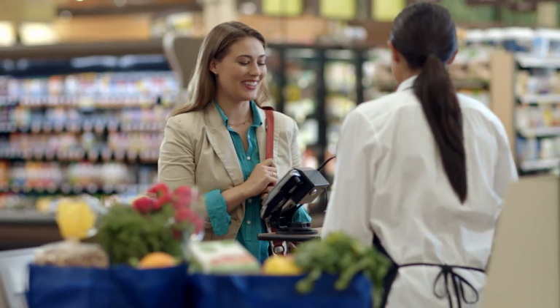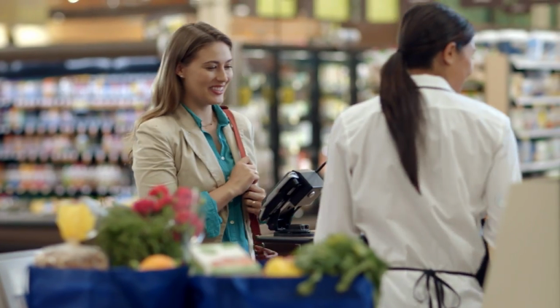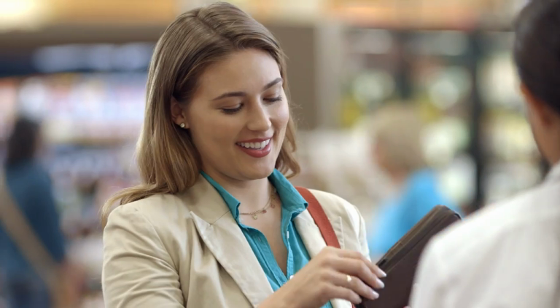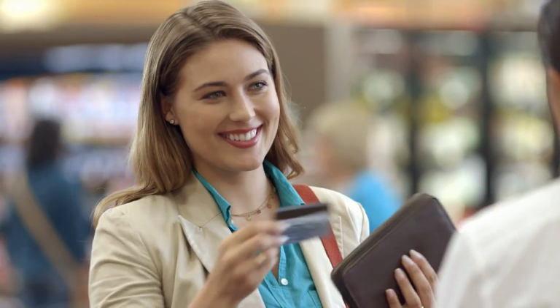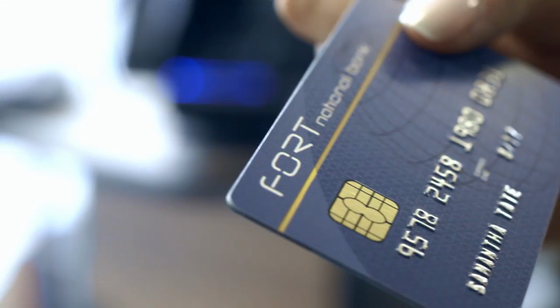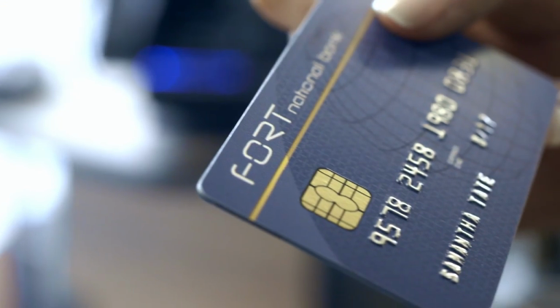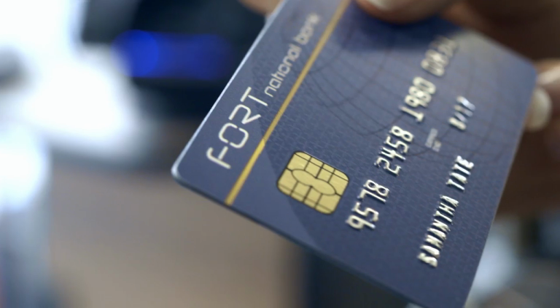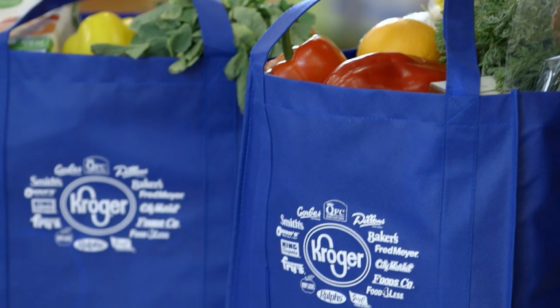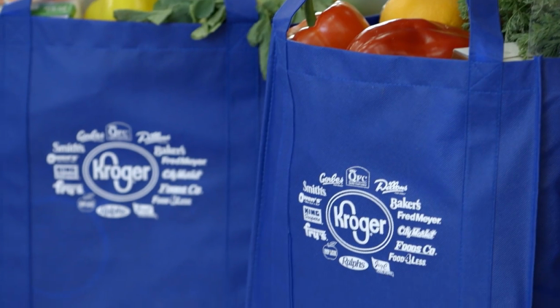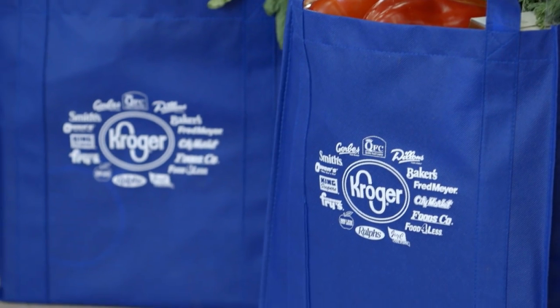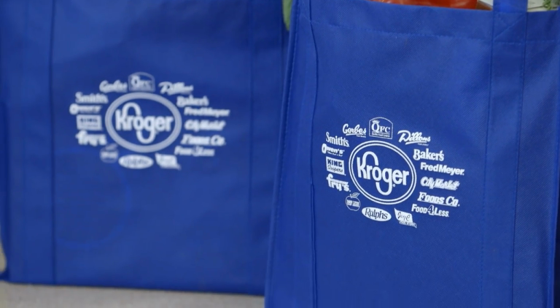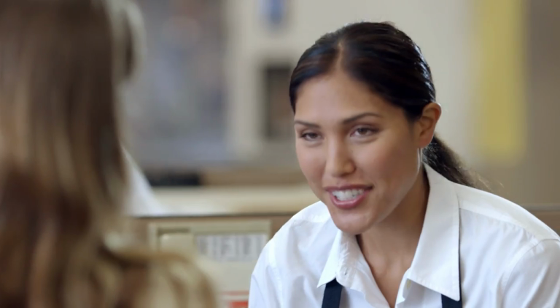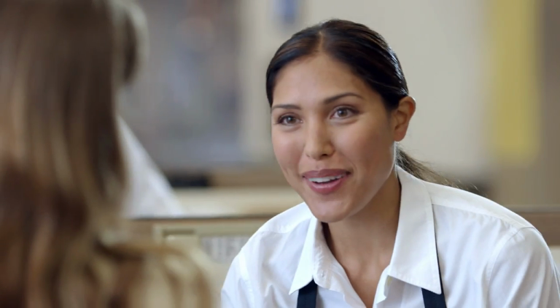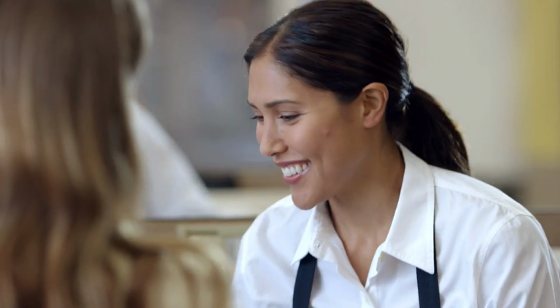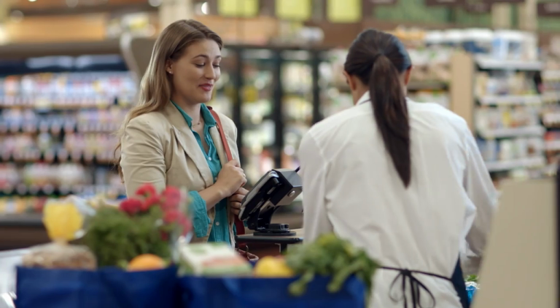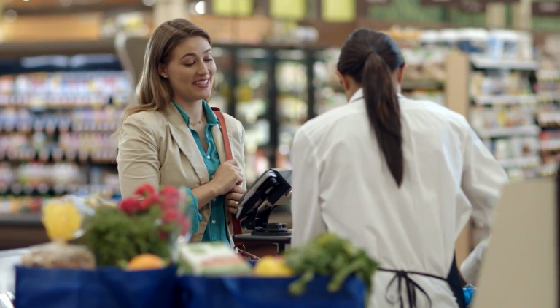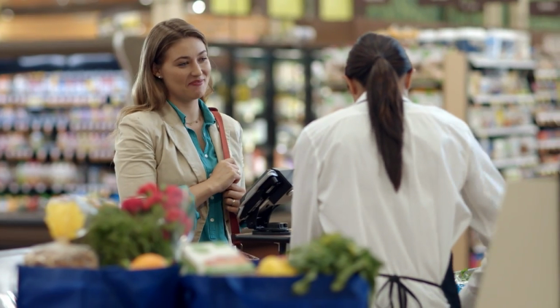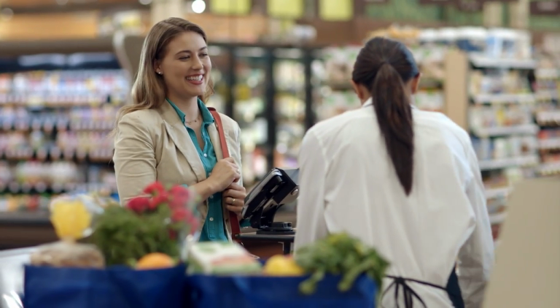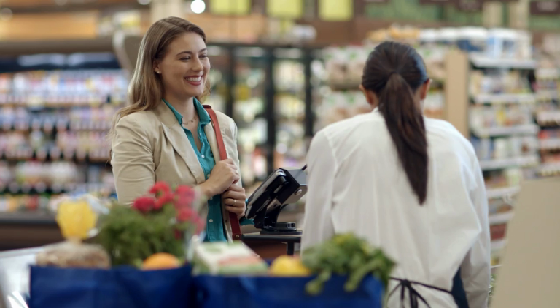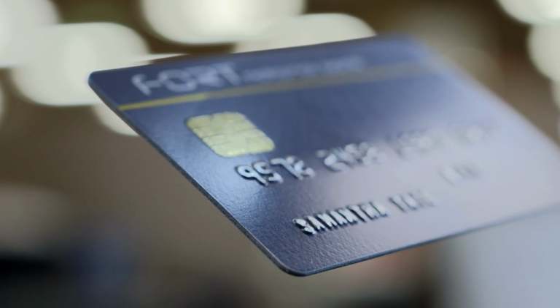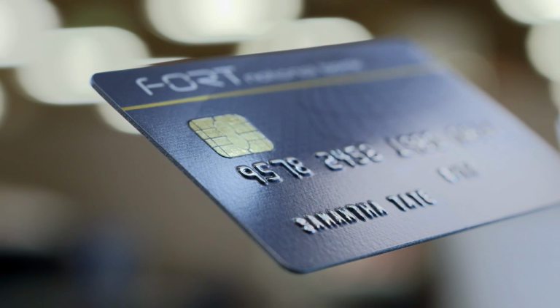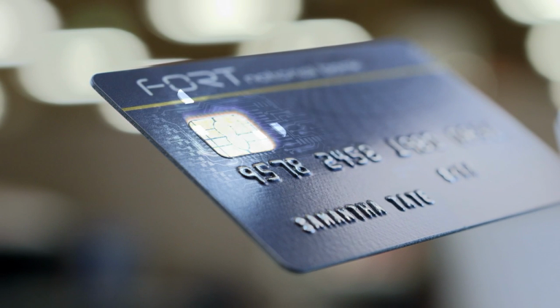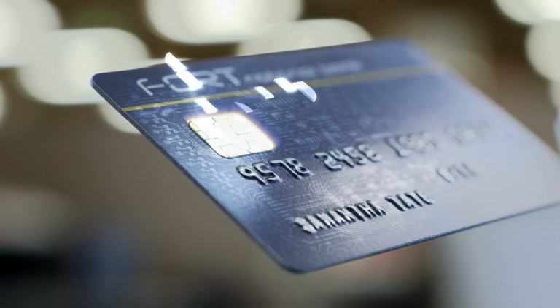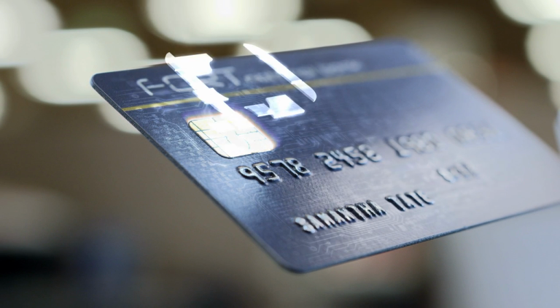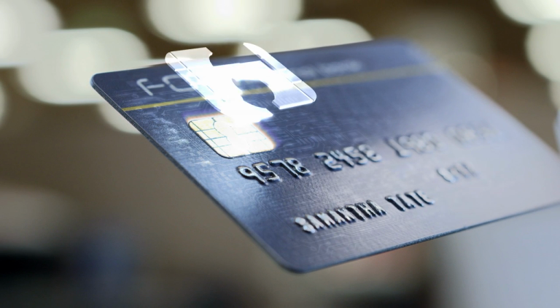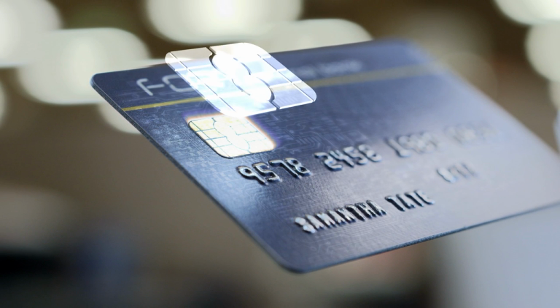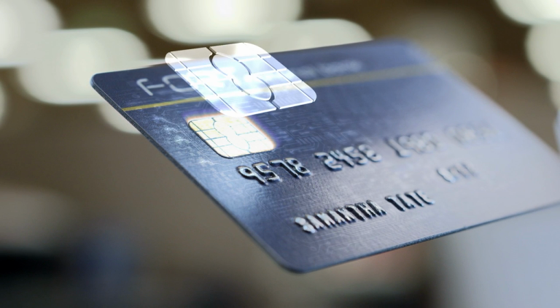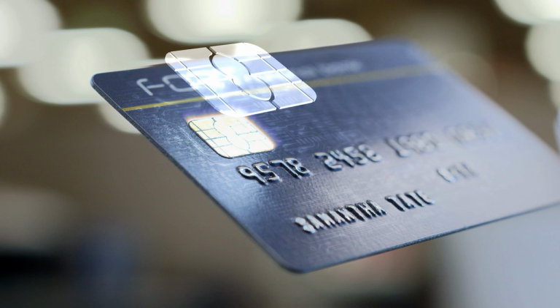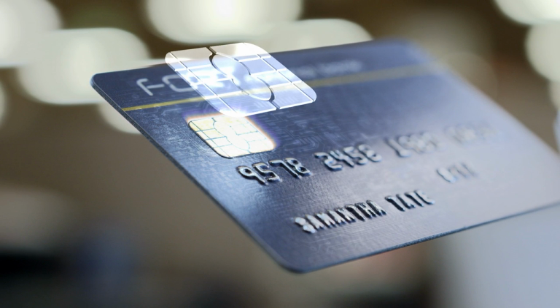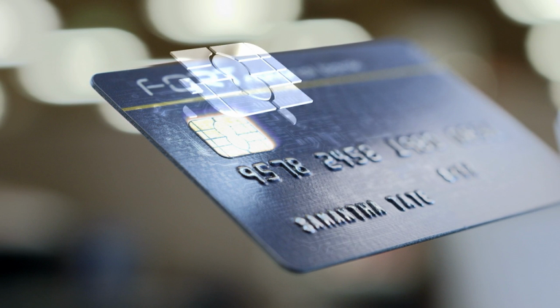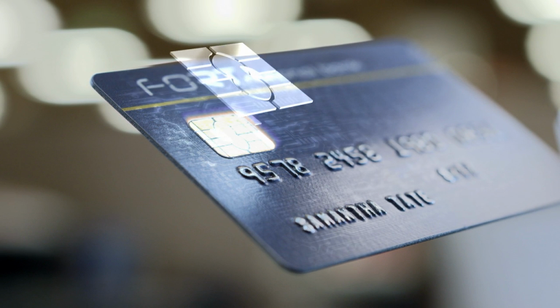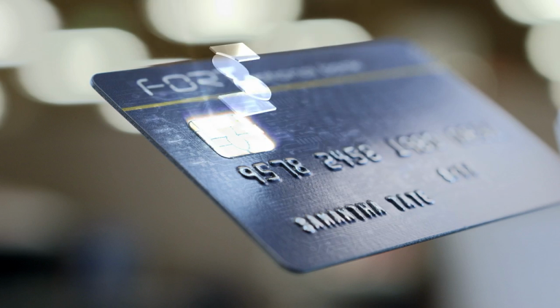Starting October 1st, chip card checkout will be available at all of our stores. It's secure and it's easy. As the first major credit card innovation in over 30 years, chip card technology is the new global standard in fraud protection.